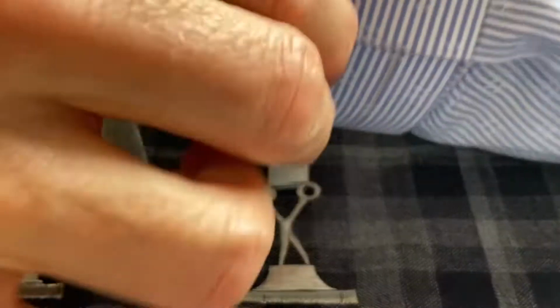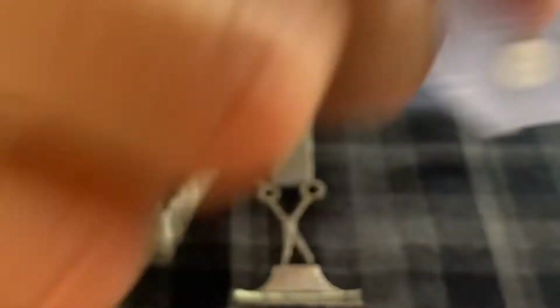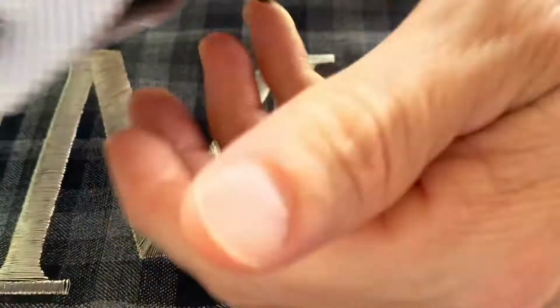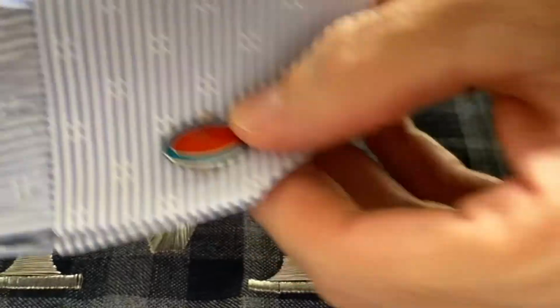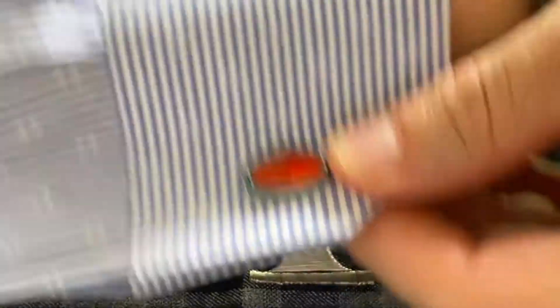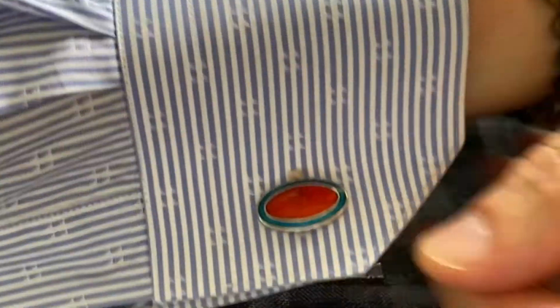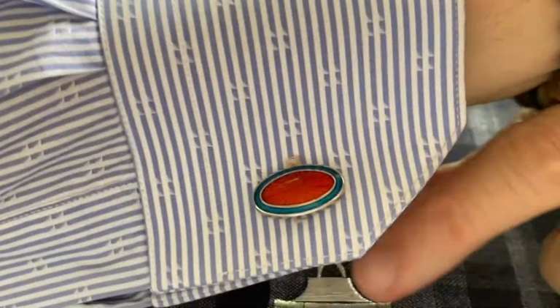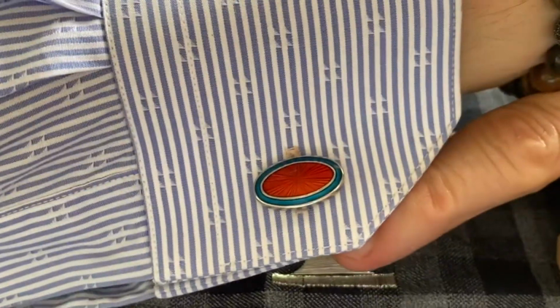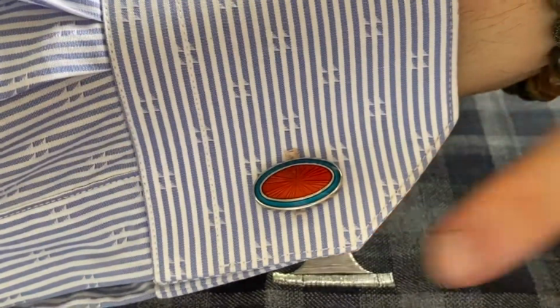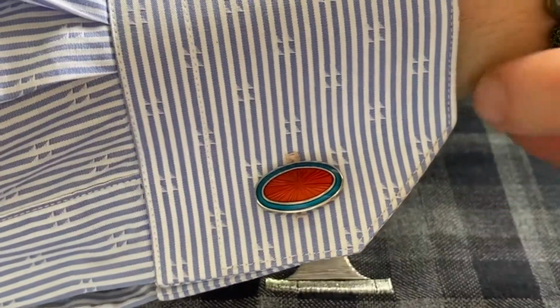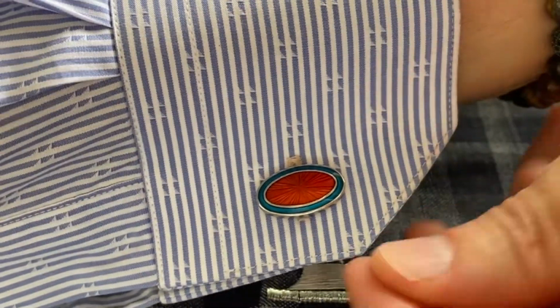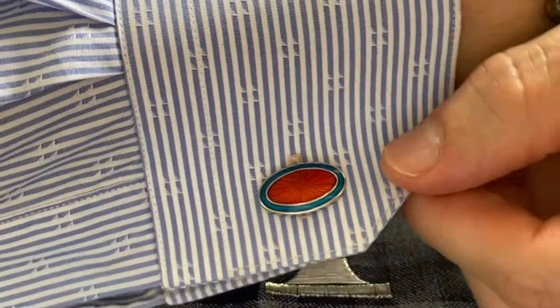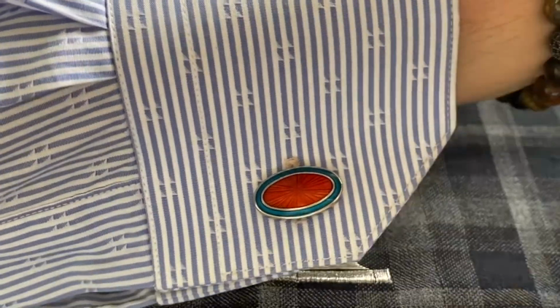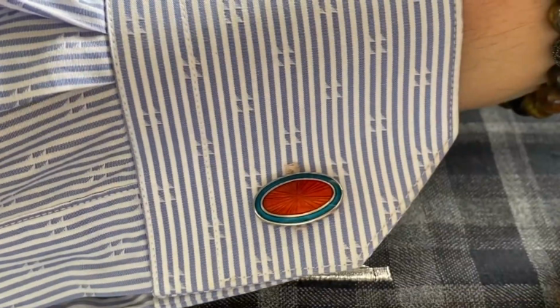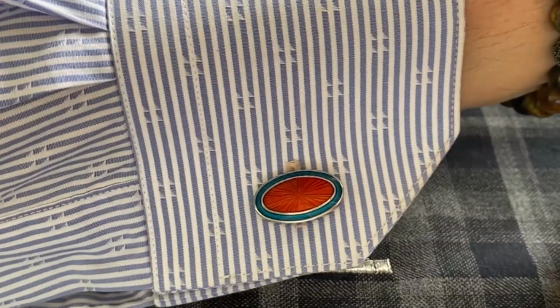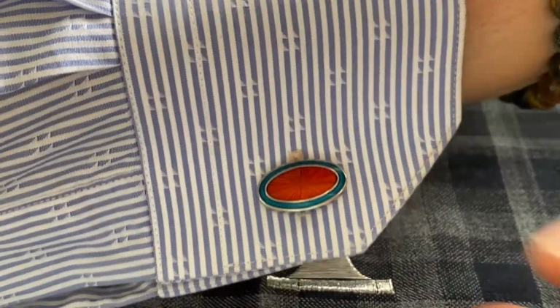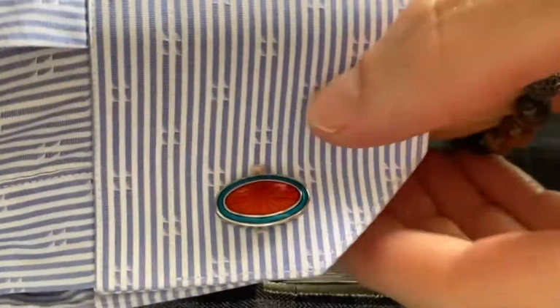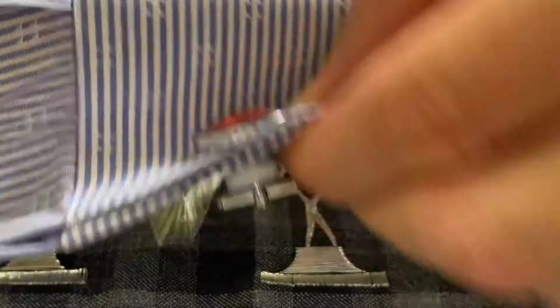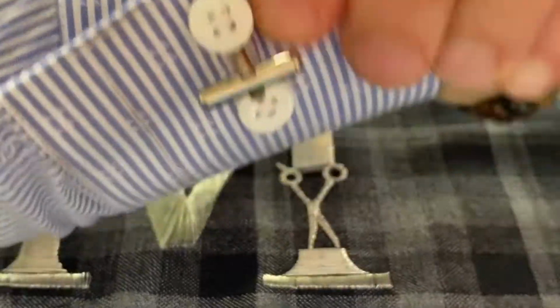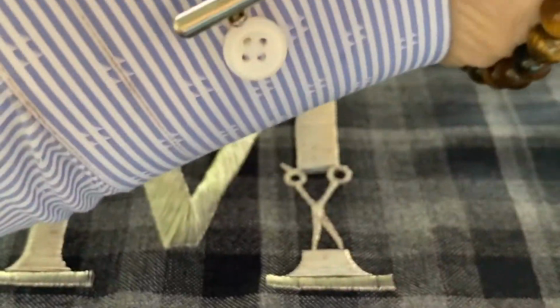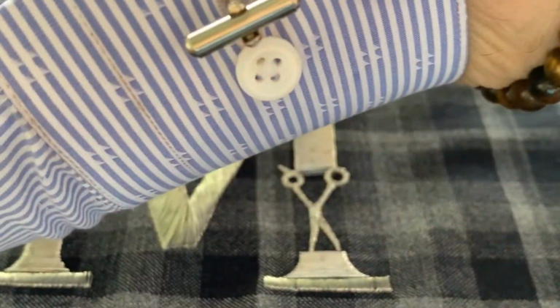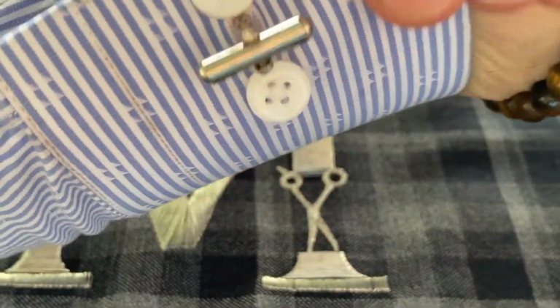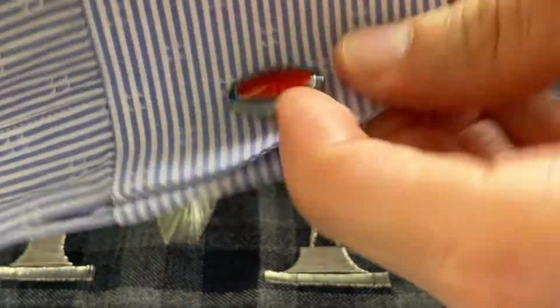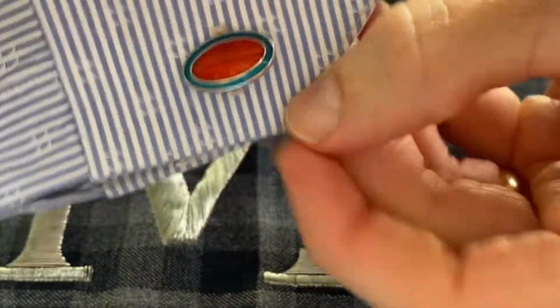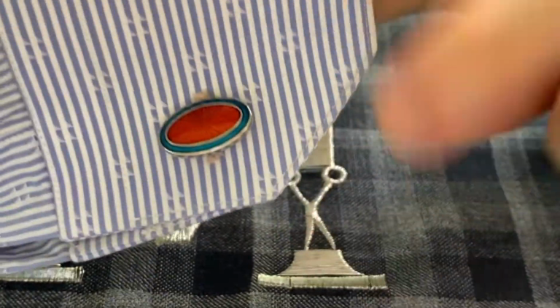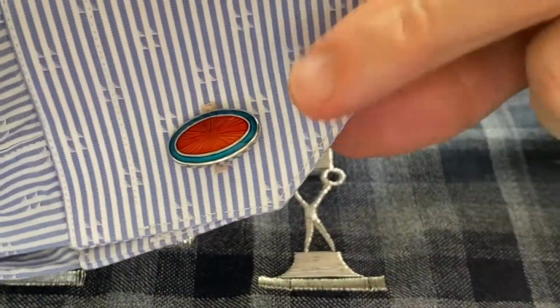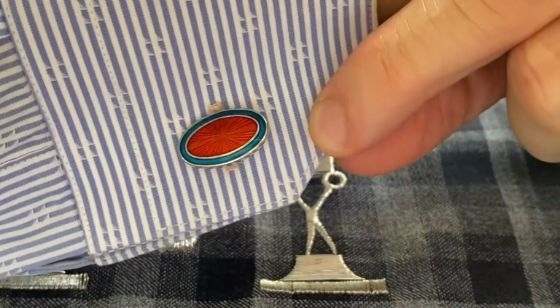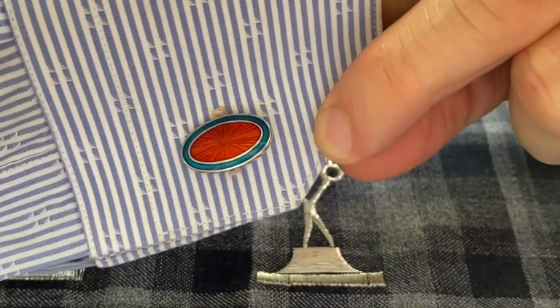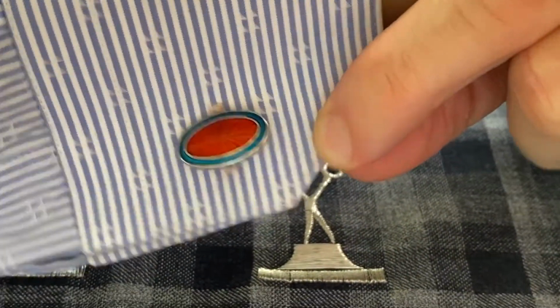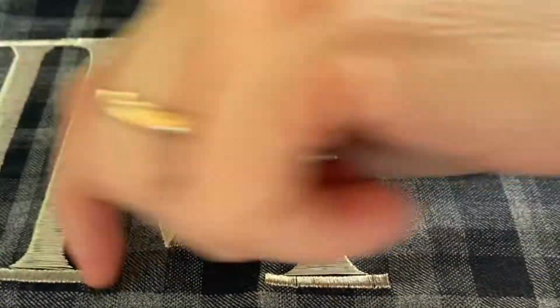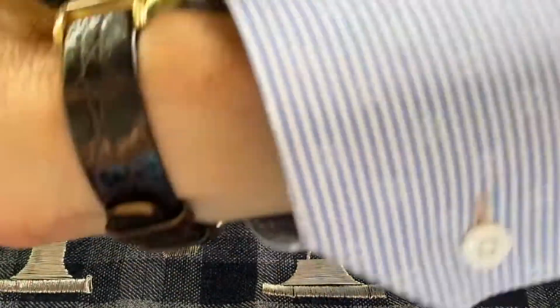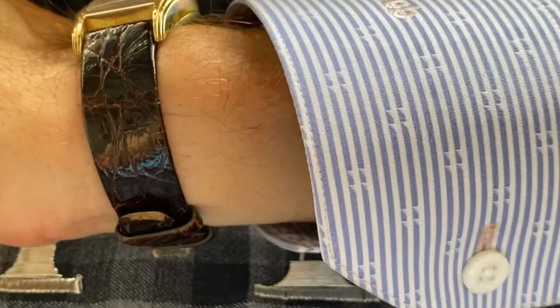What that allows you to do — as you'll see on this side — is to wear cufflinks without the traditional French cuff foldback. So the convertible cuff allows you to wear your shirts either with cufflinks or without.